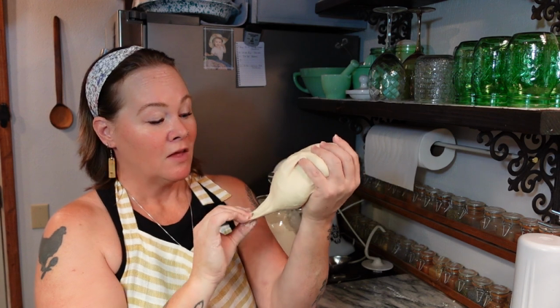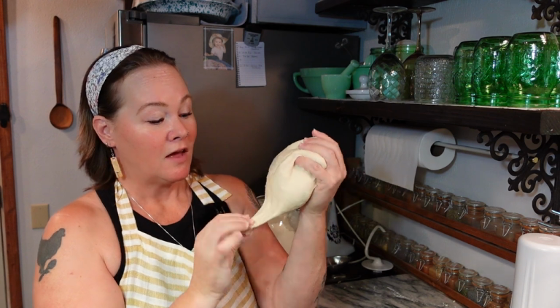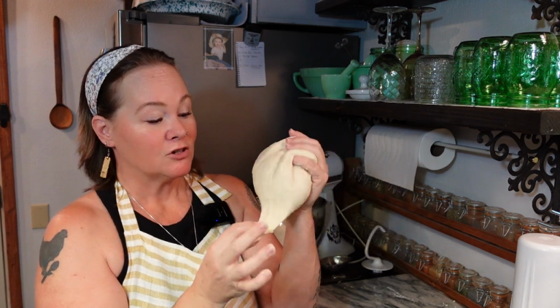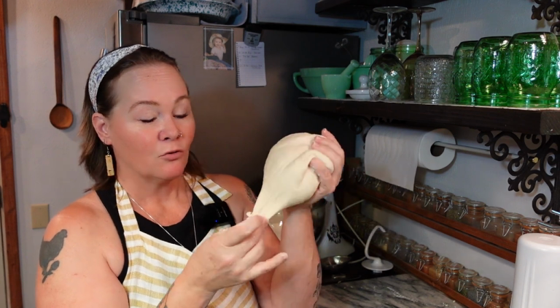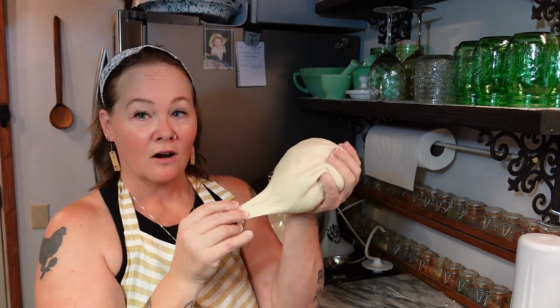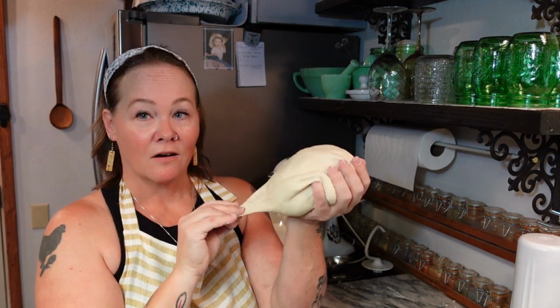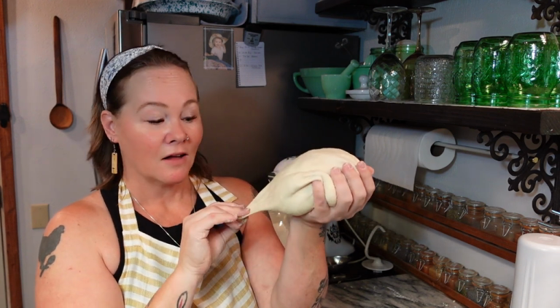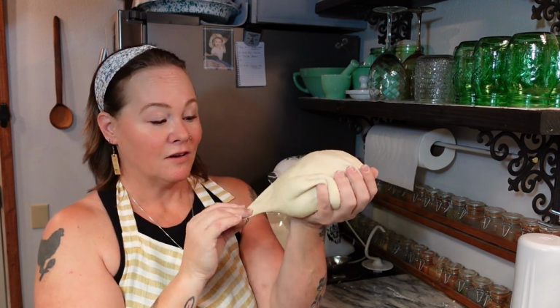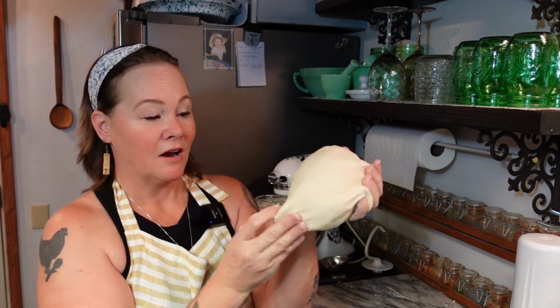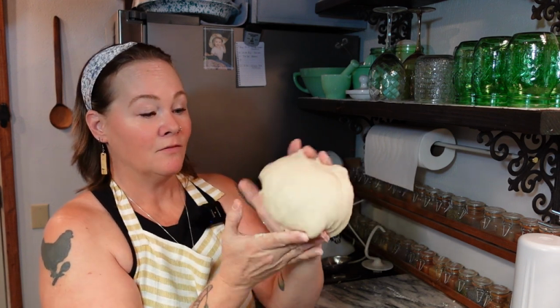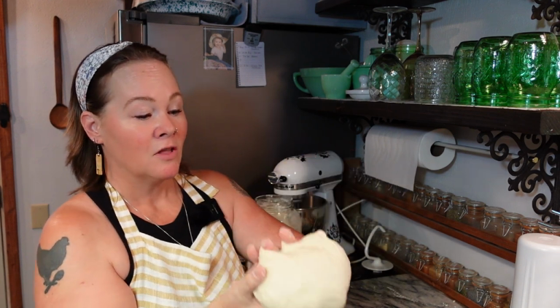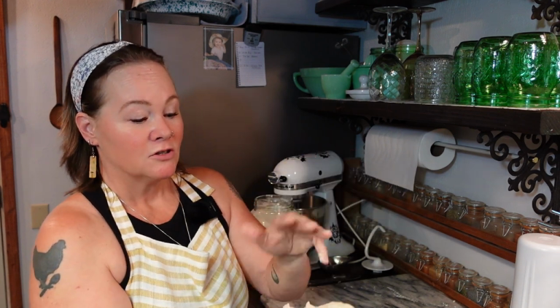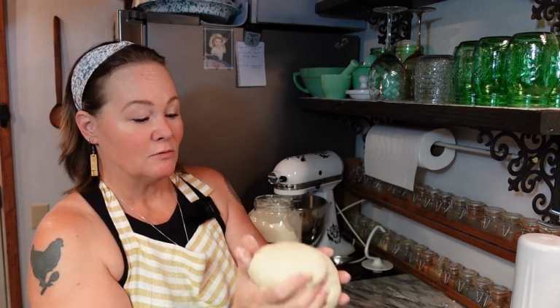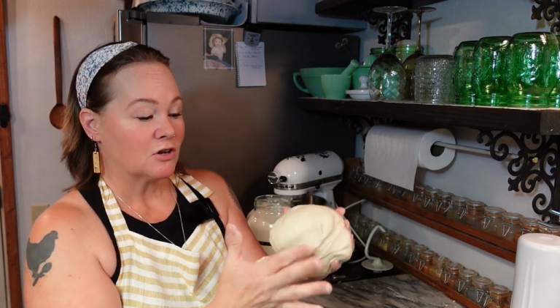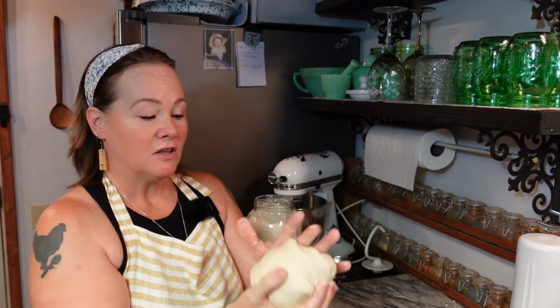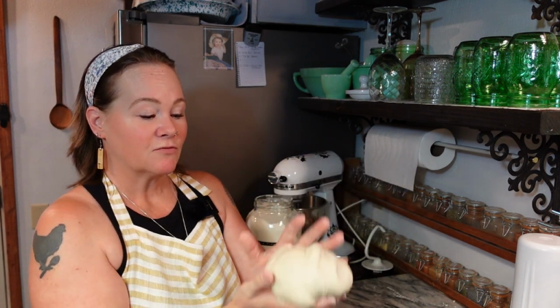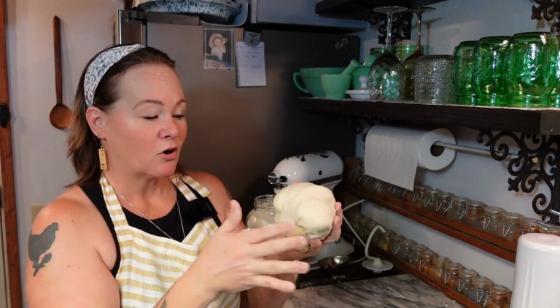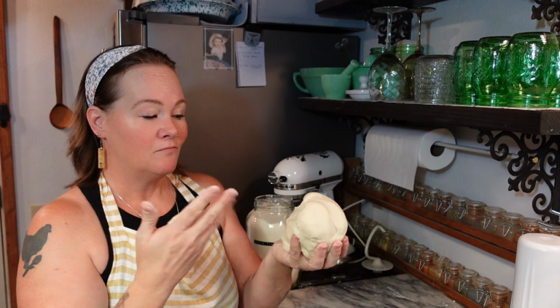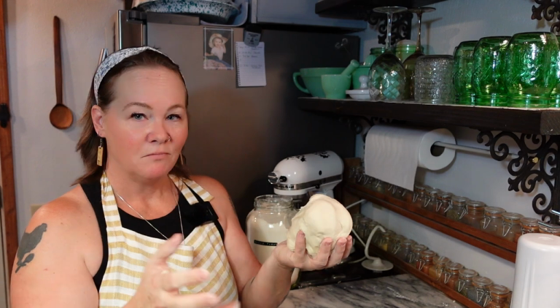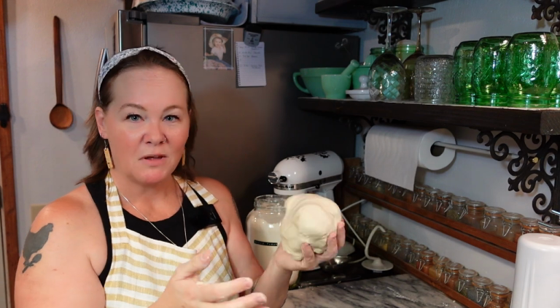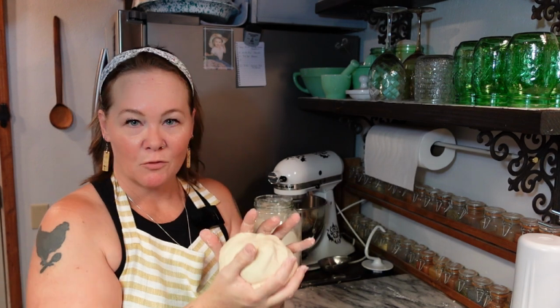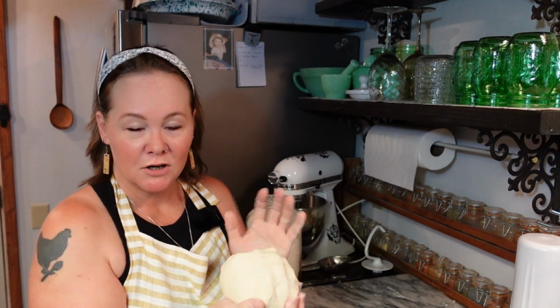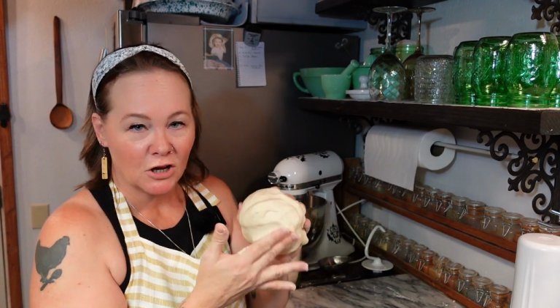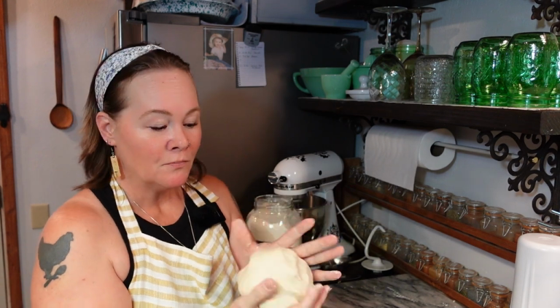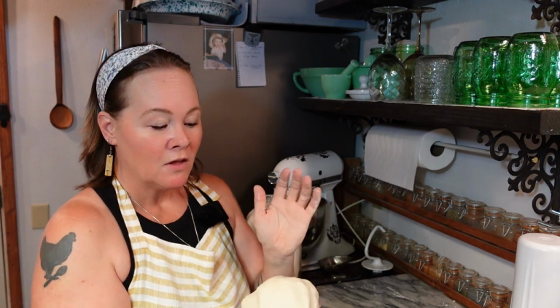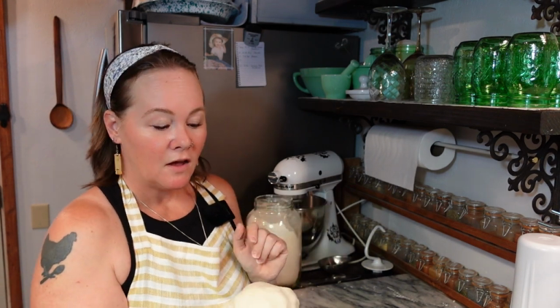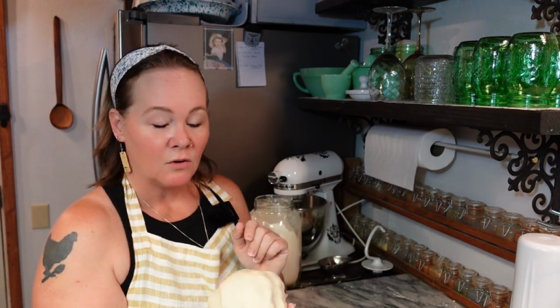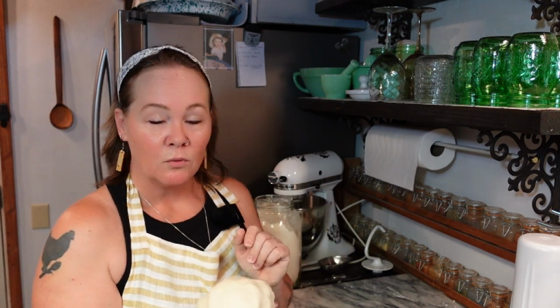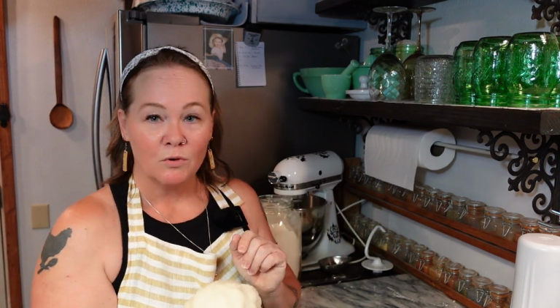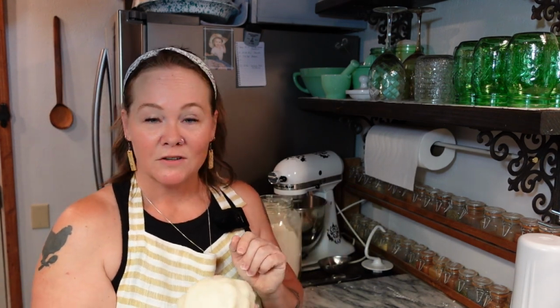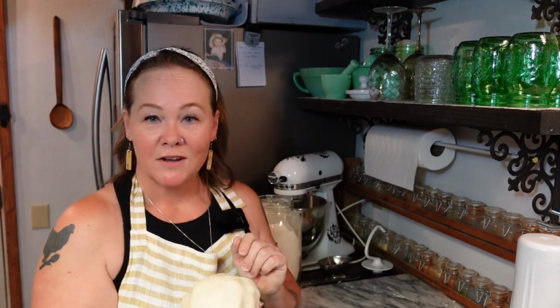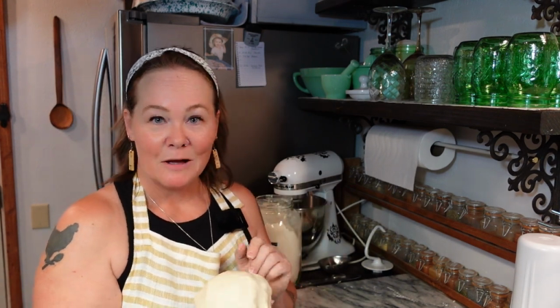So those are two ways of knowing whether your dough is ready. We are kind of there, so I'm just going to knead this for maybe another minute or so, and then we will move on to the next step.